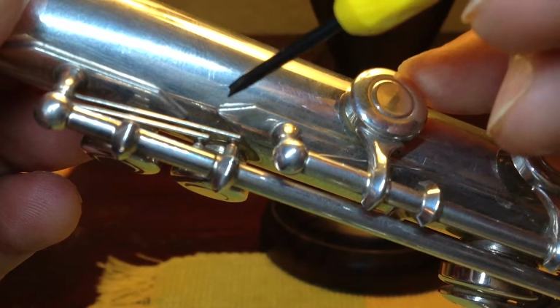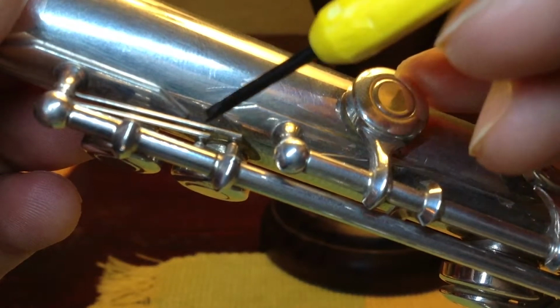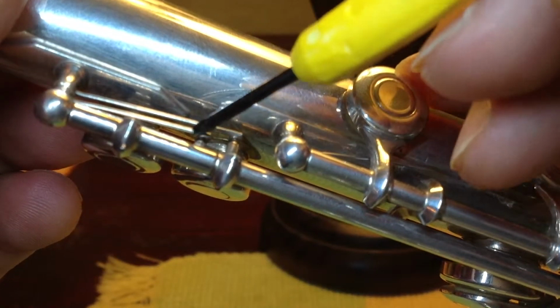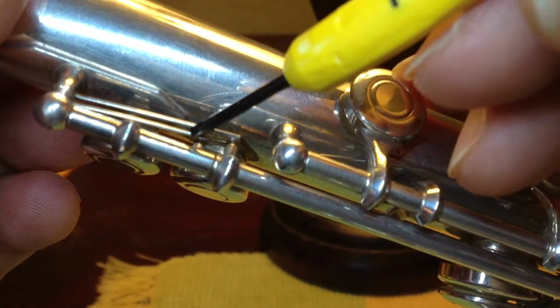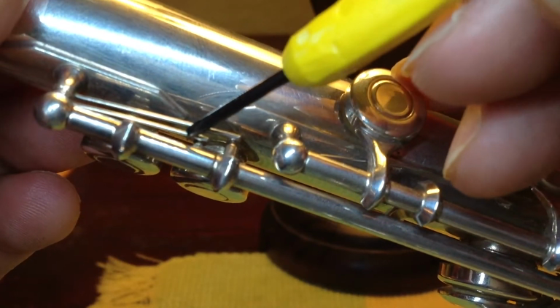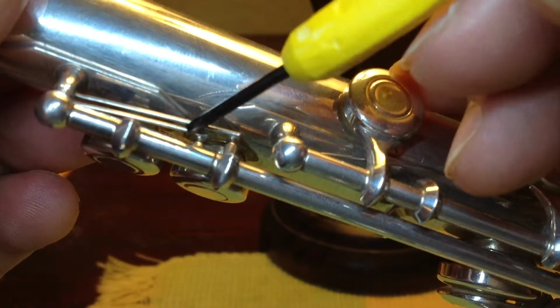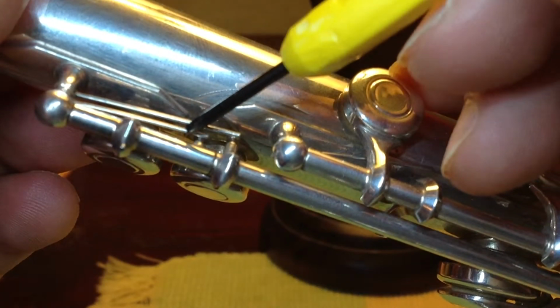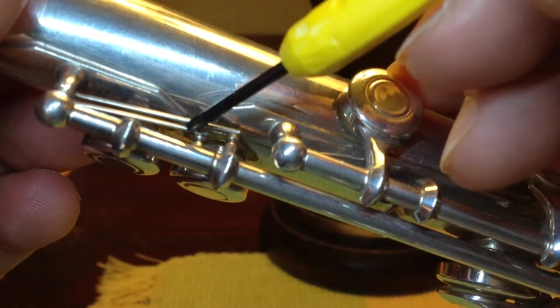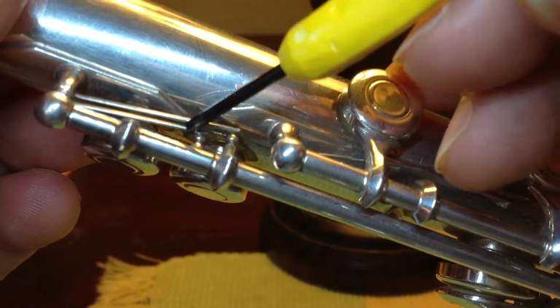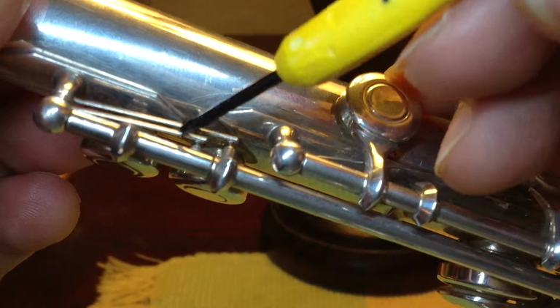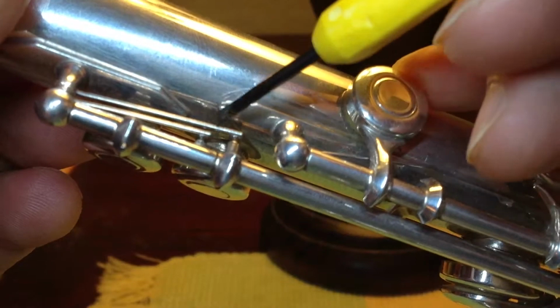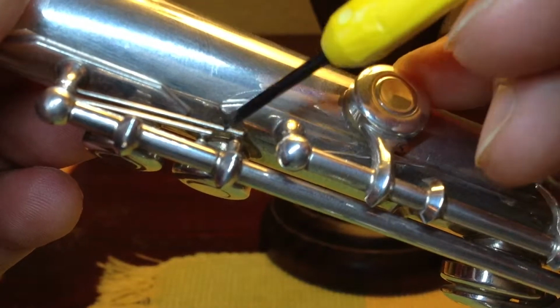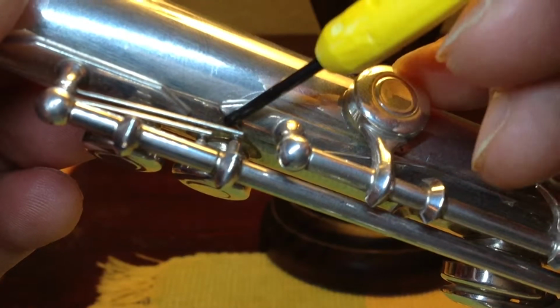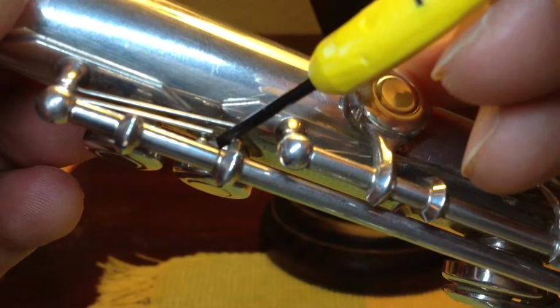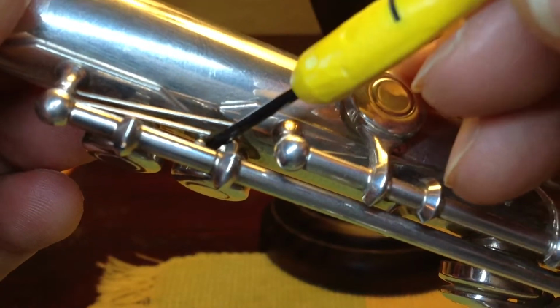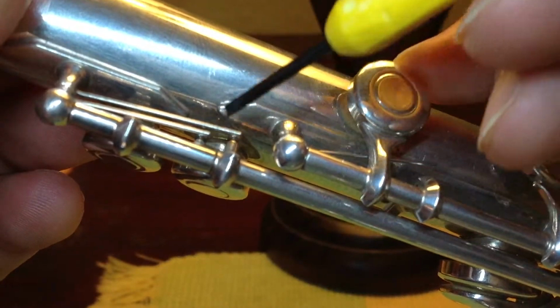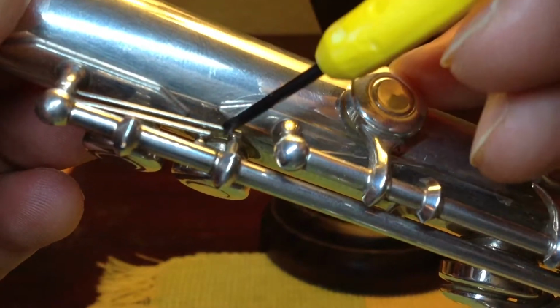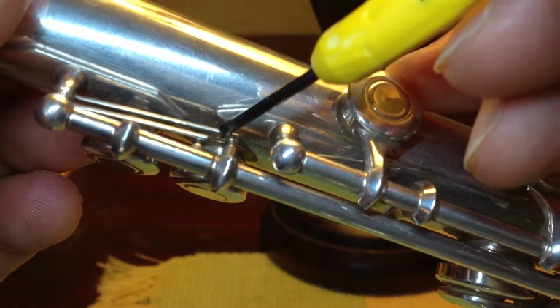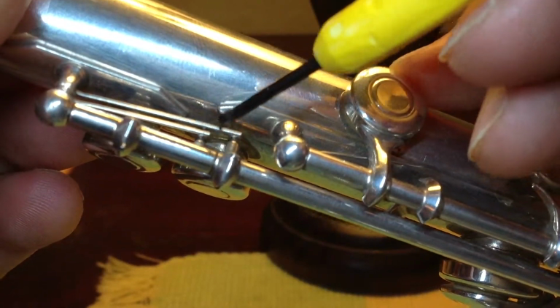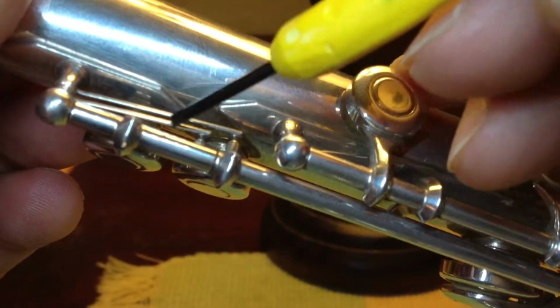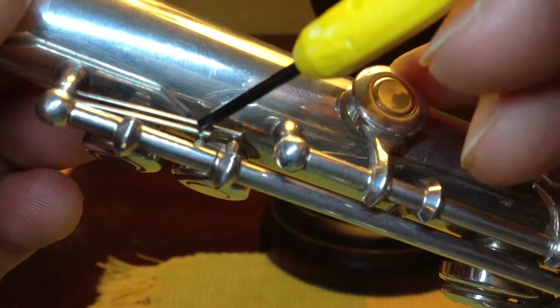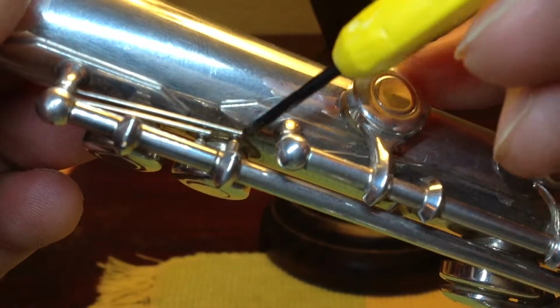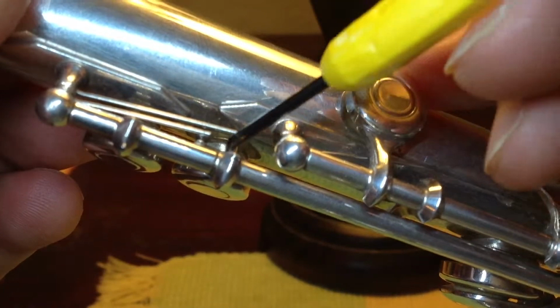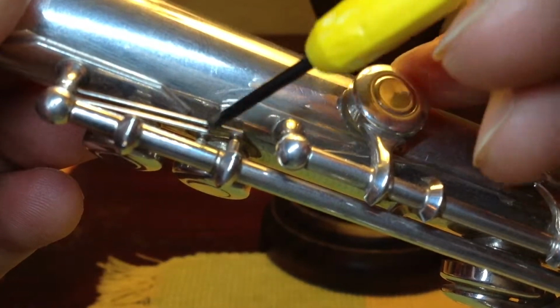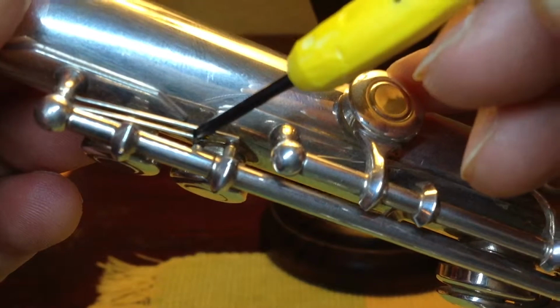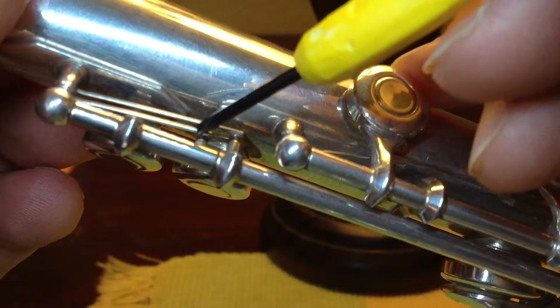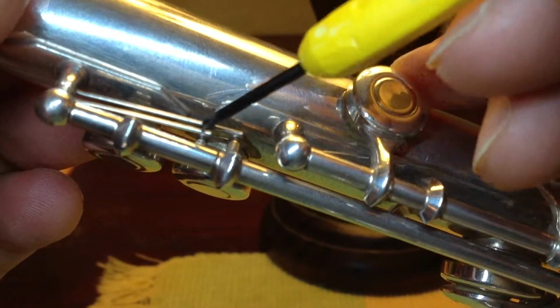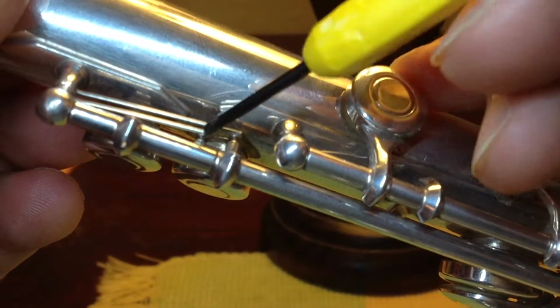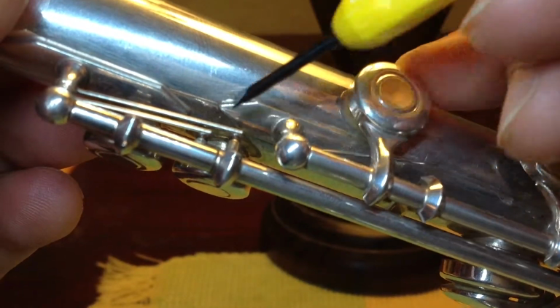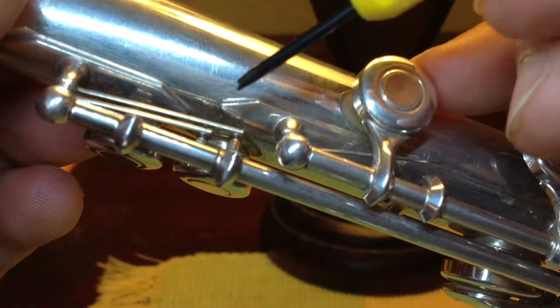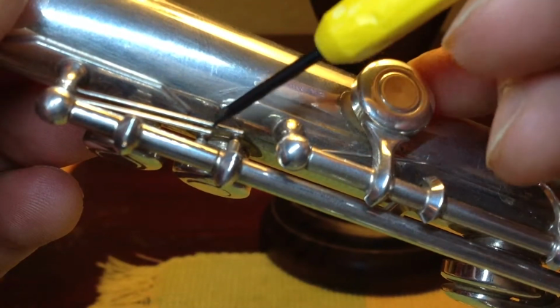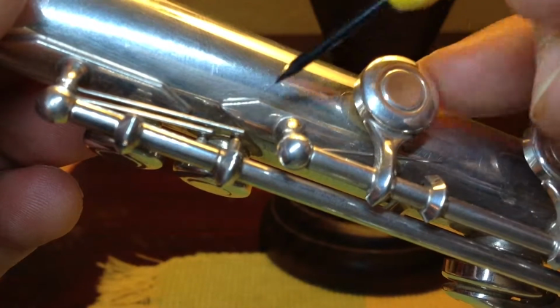When you put it back, you push the top one first, then you push the lower one. If you push the lower one first, that will be in the way to push the top, short one.